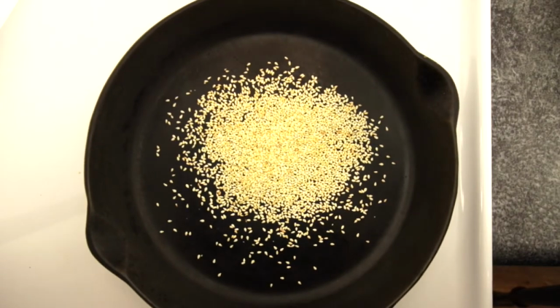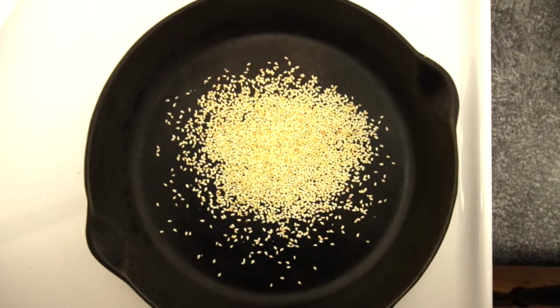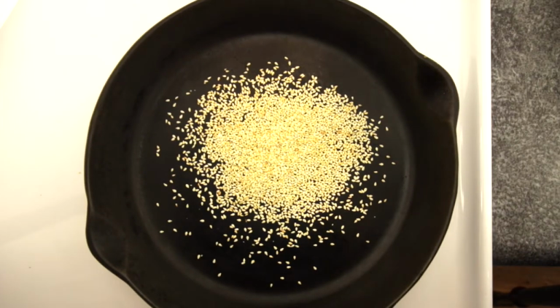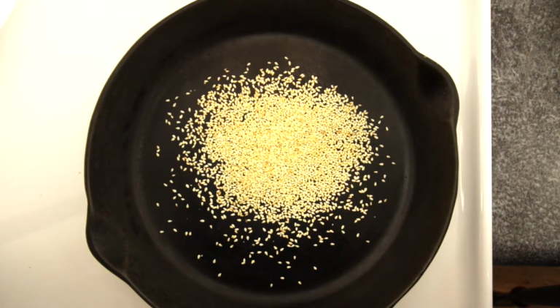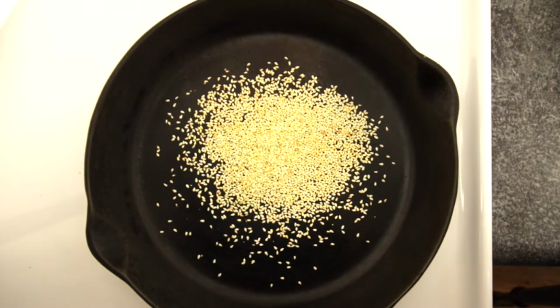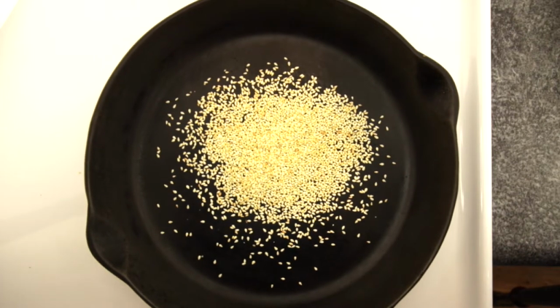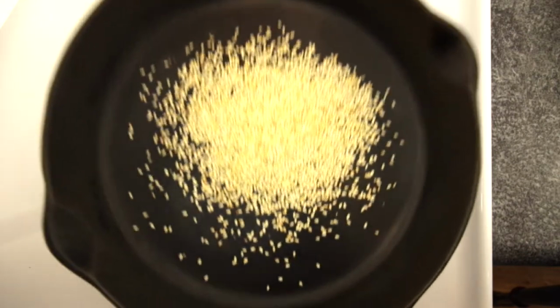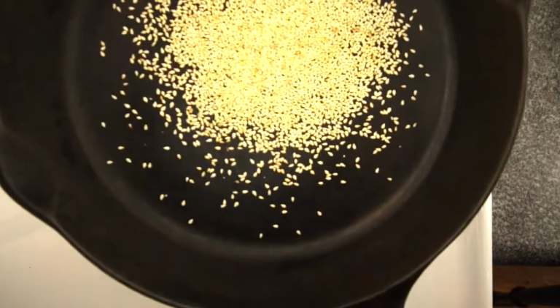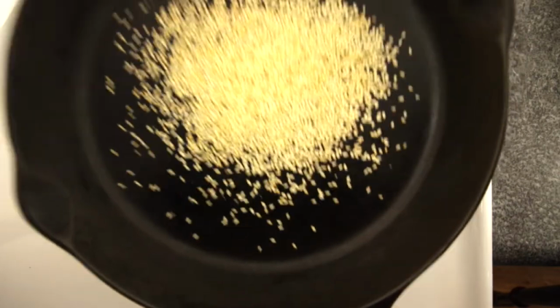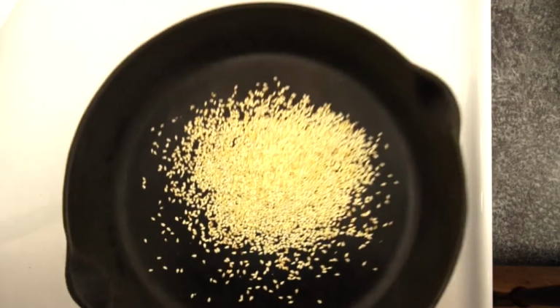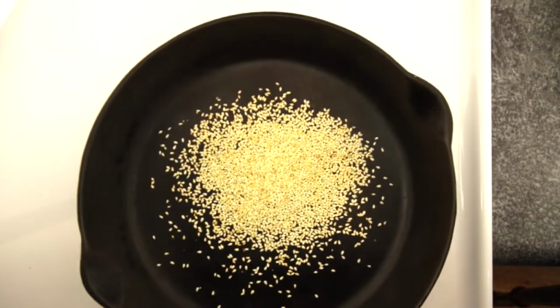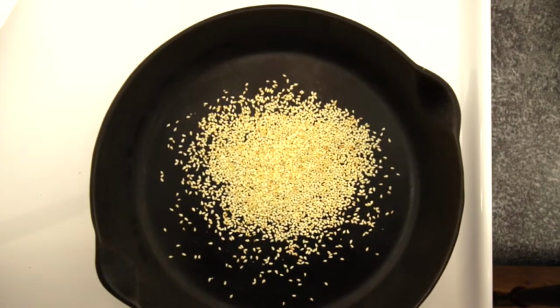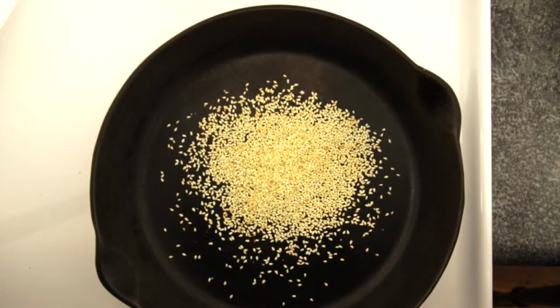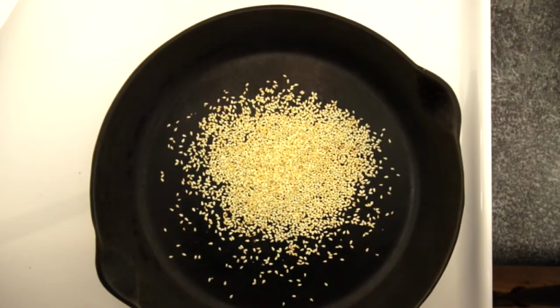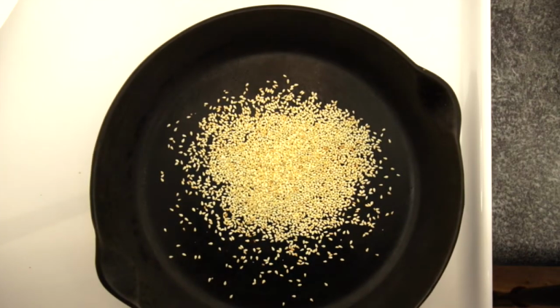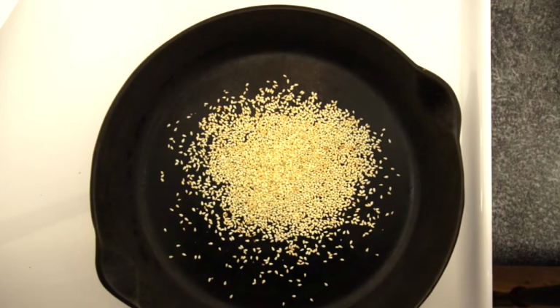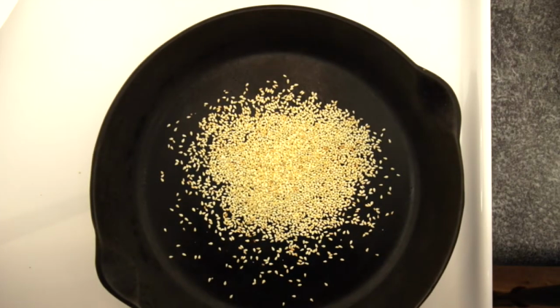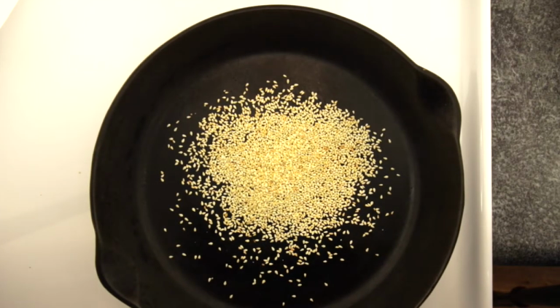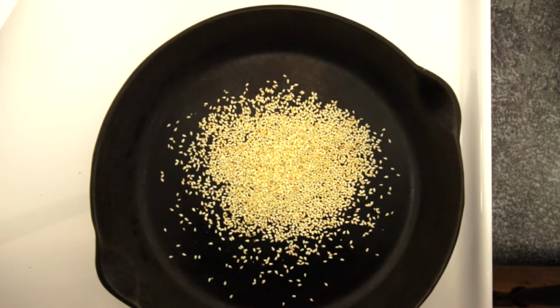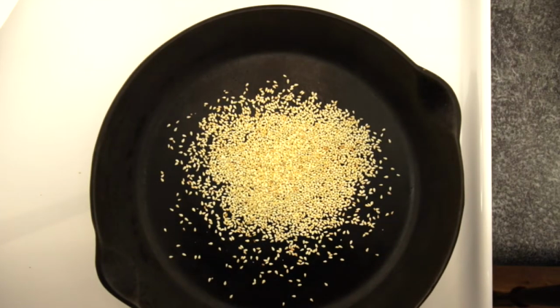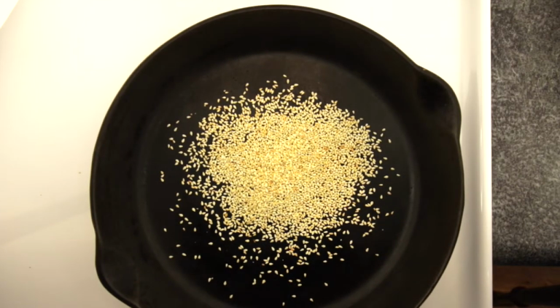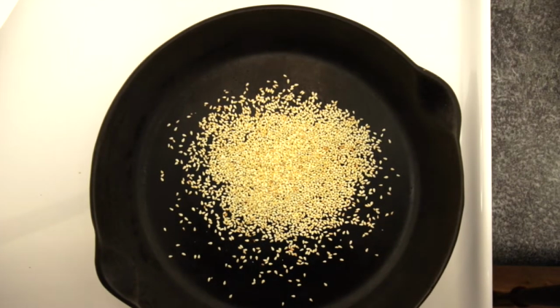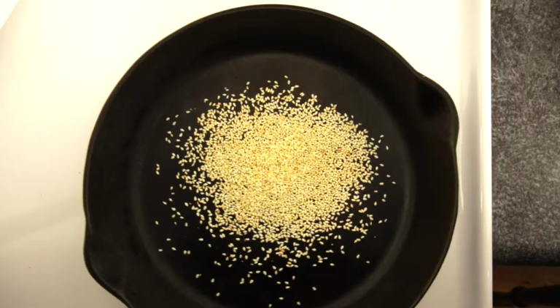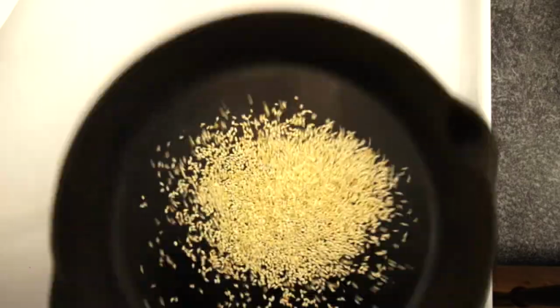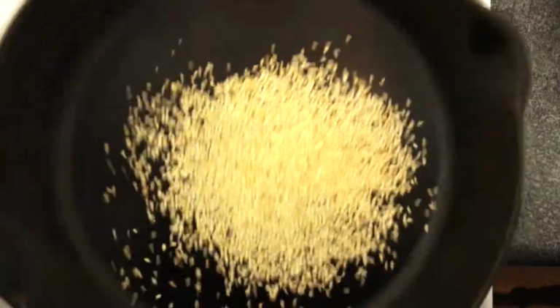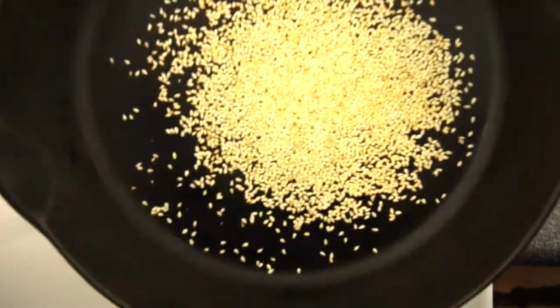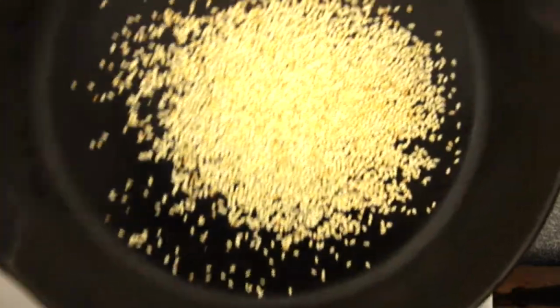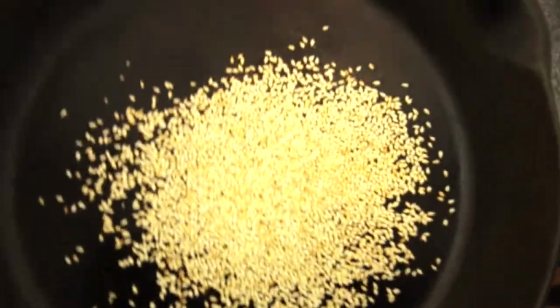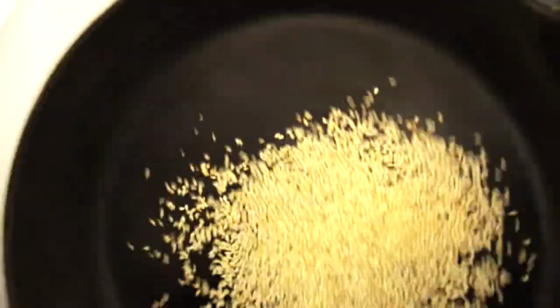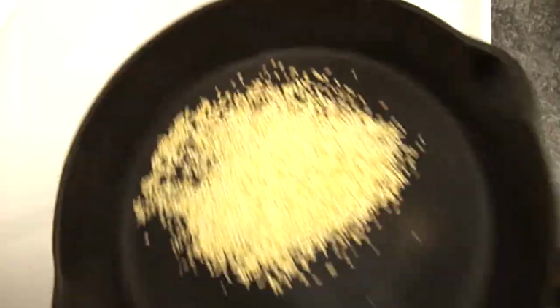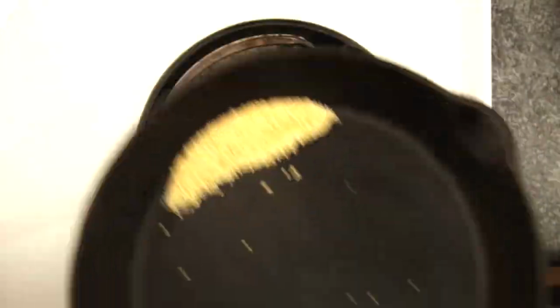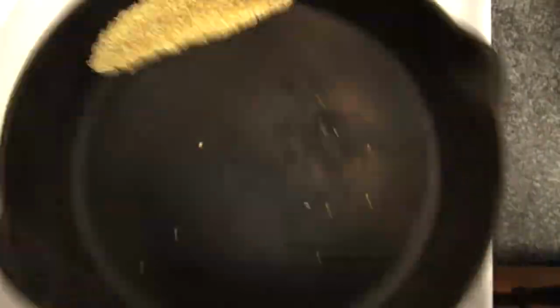Now through this, you've seen the sesame seeds go from a really light blonde color — you can see some of them are starting to get nice and golden brown. You don't want them to go too far because they will continue to cook with the oil content they have.